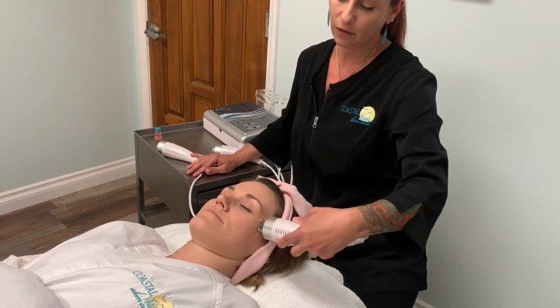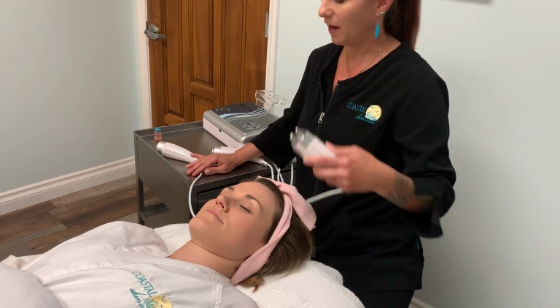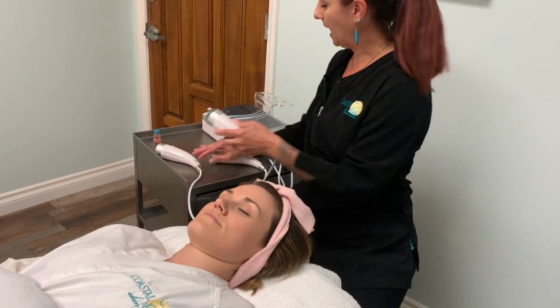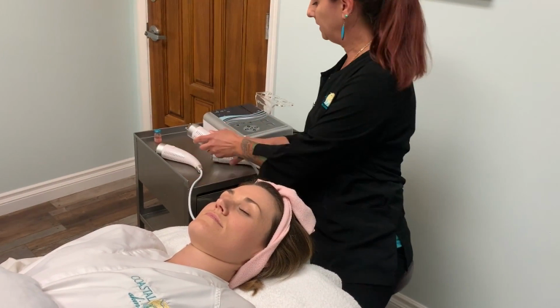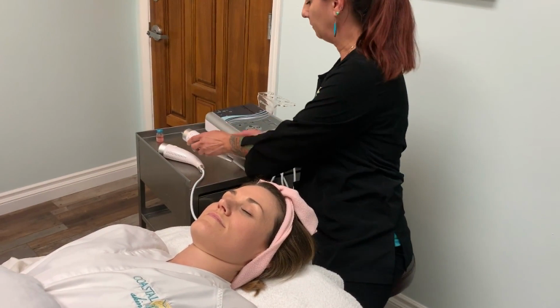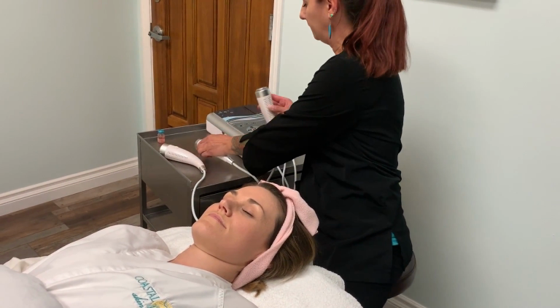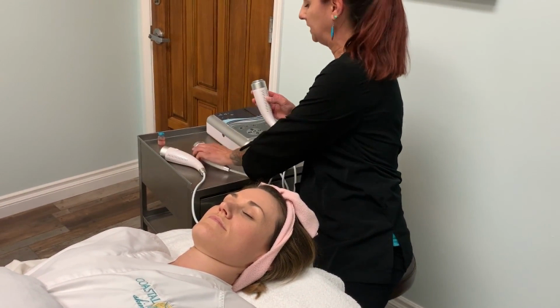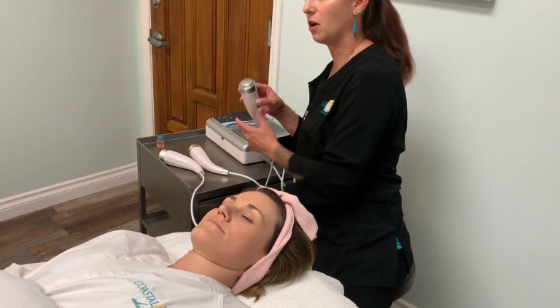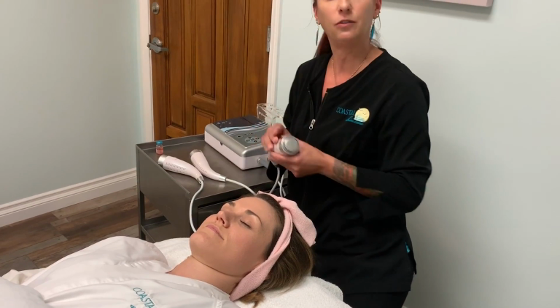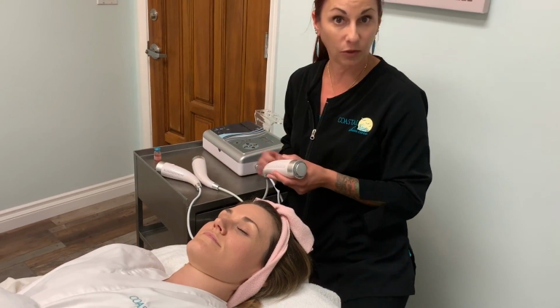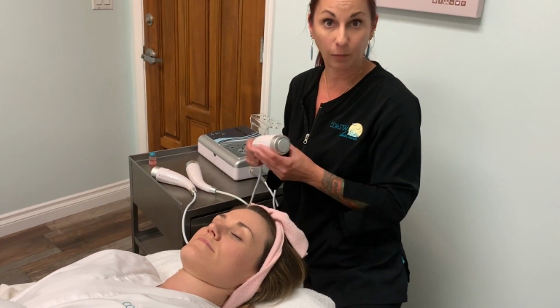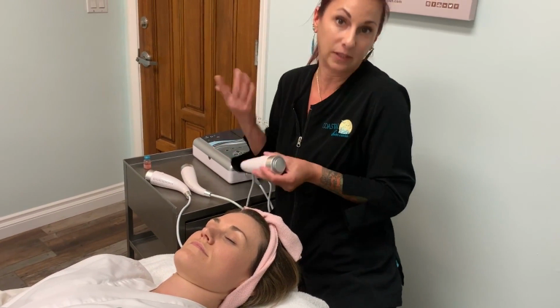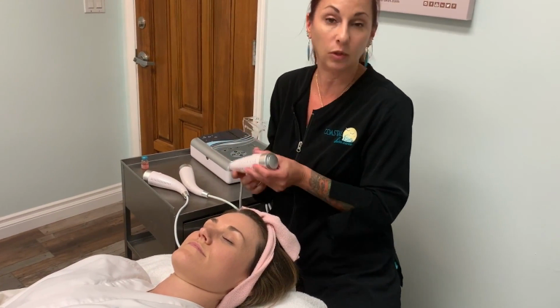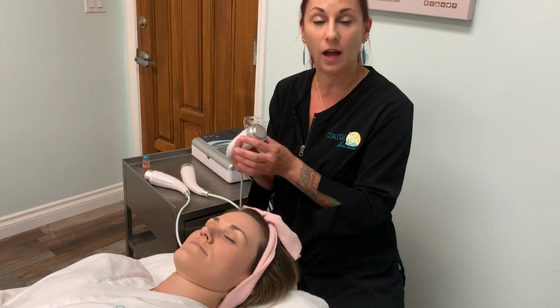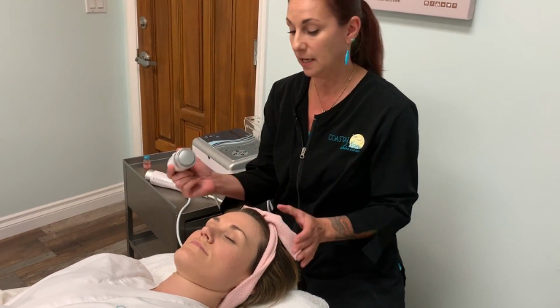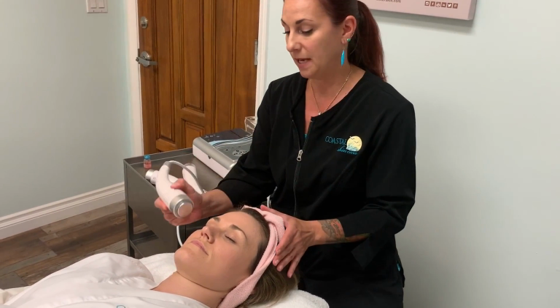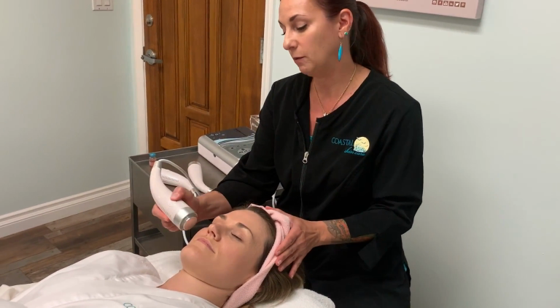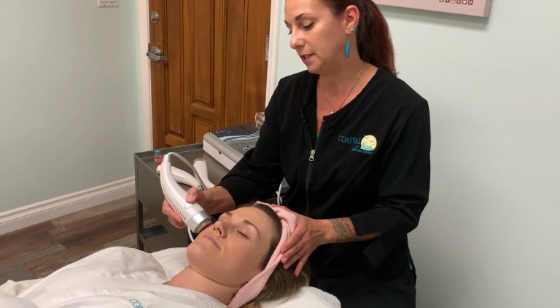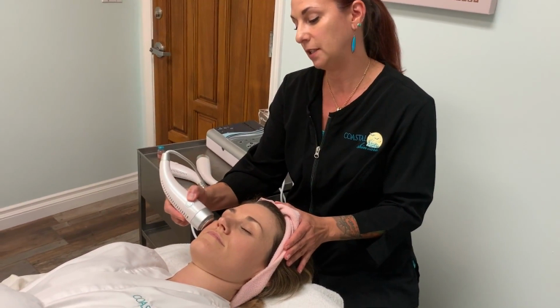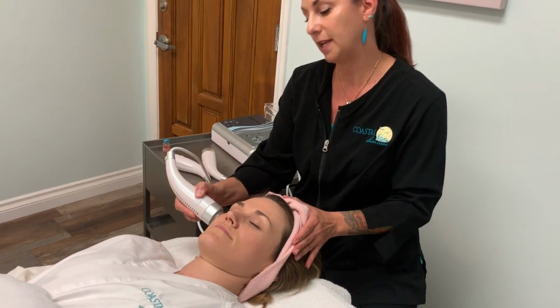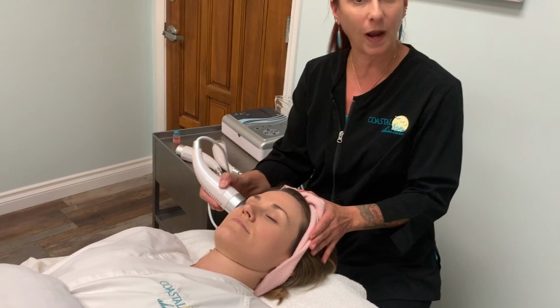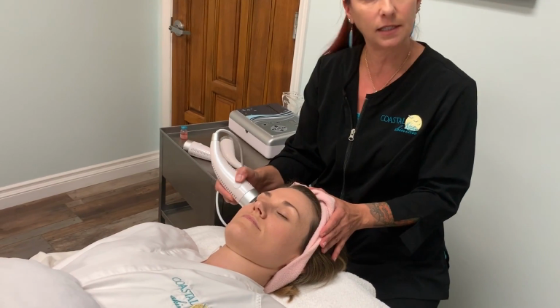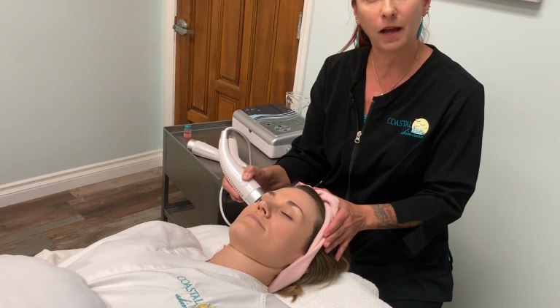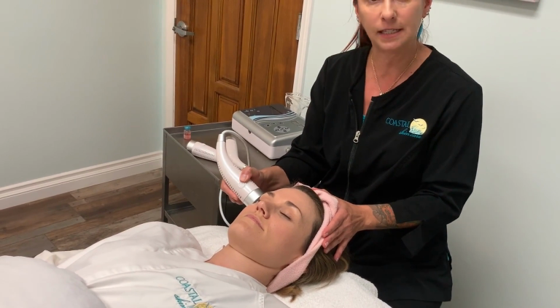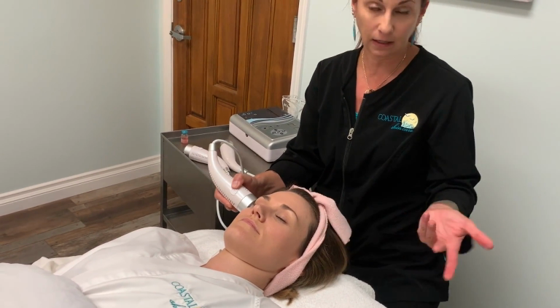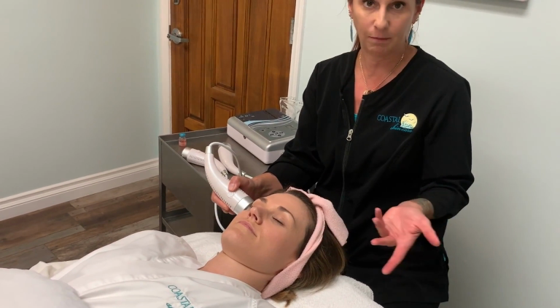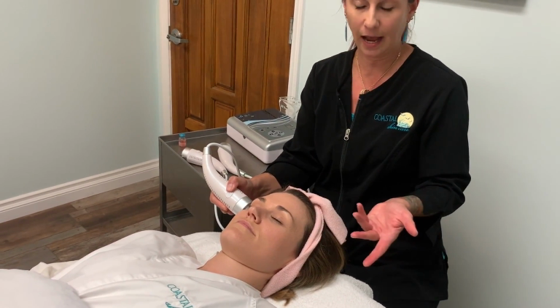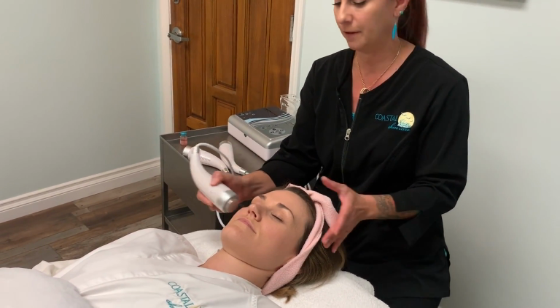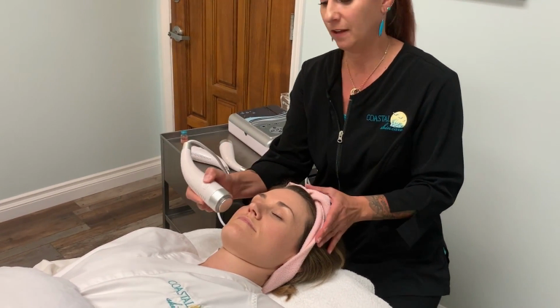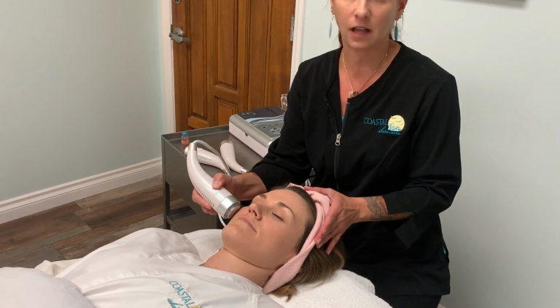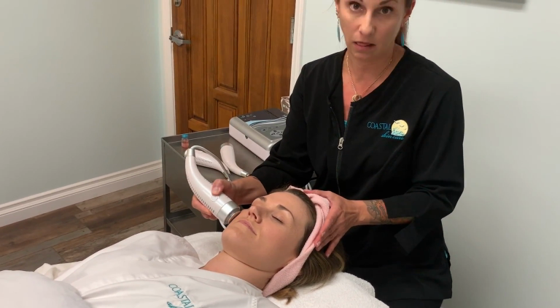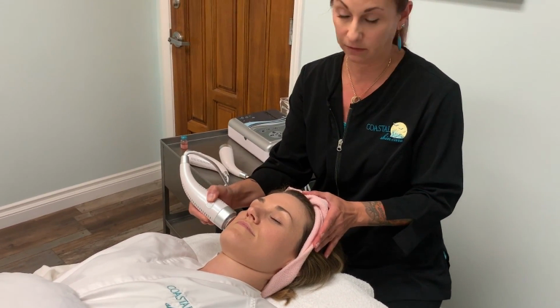We finally end the radiofrequency with the cold hammer — it's a cooling wand. Basically what this does is address any redness or puffiness that the client may have. It feels lovely.